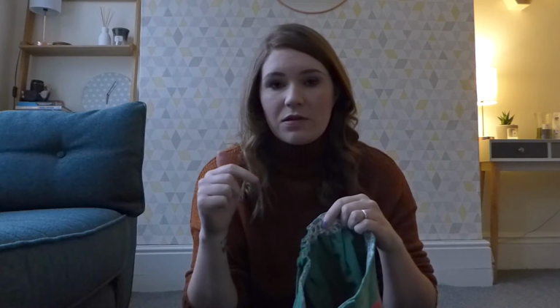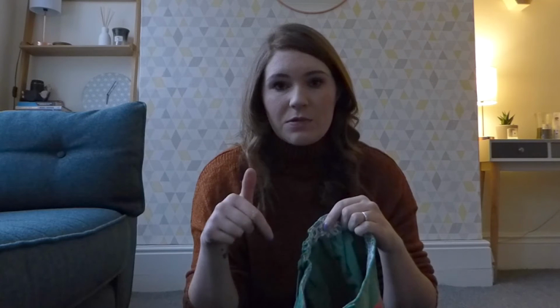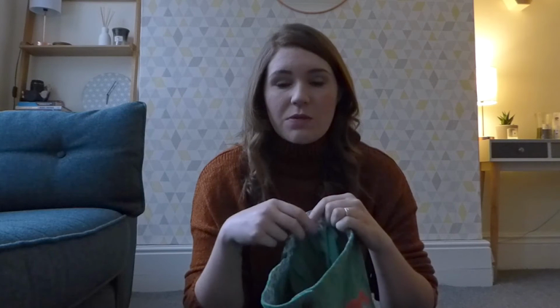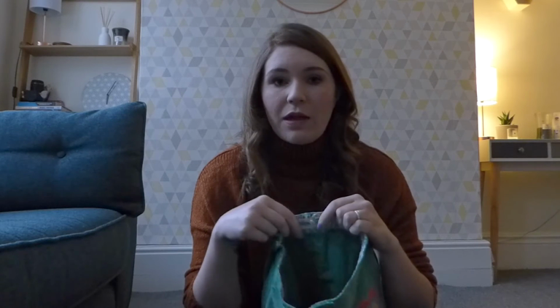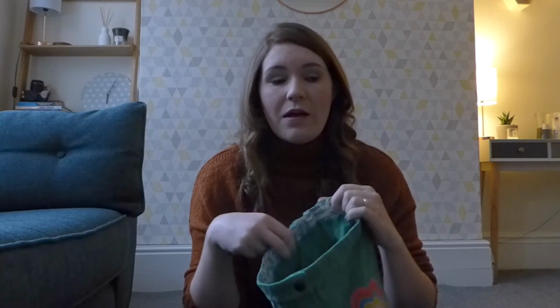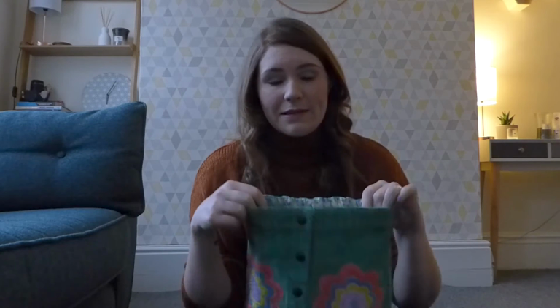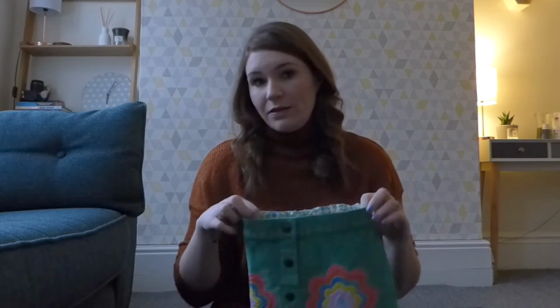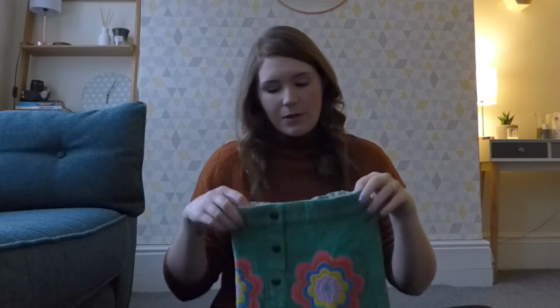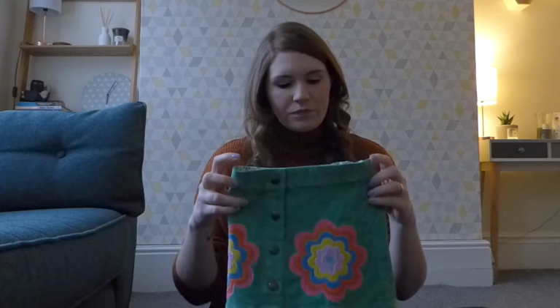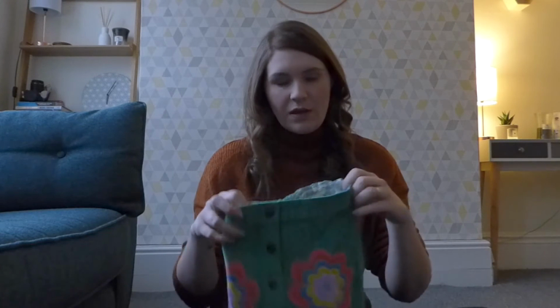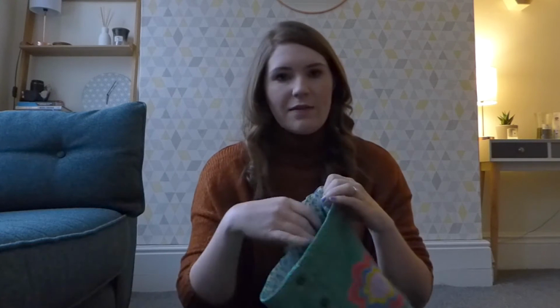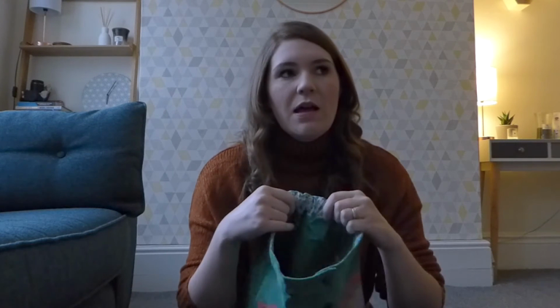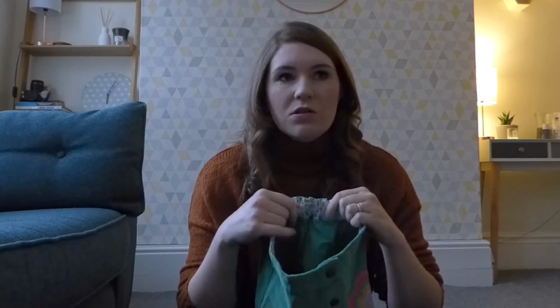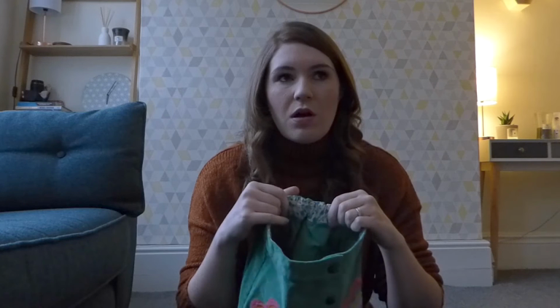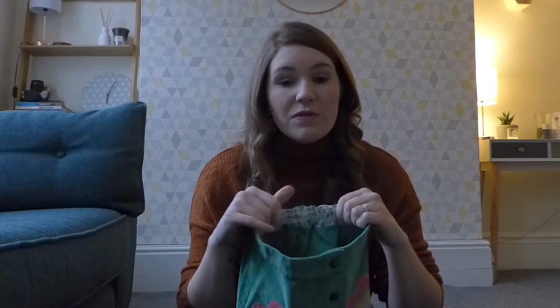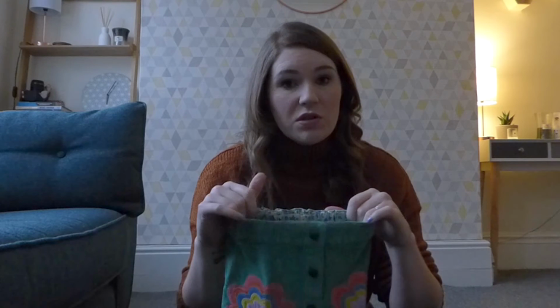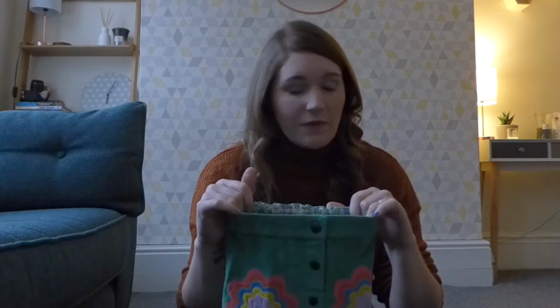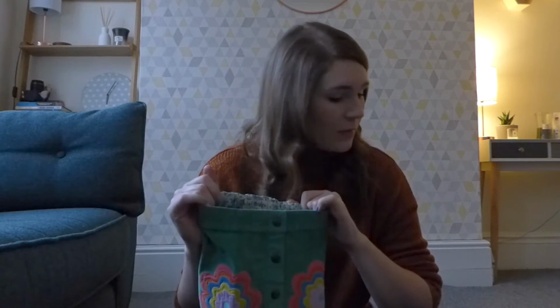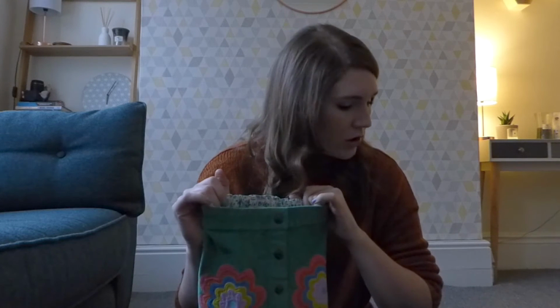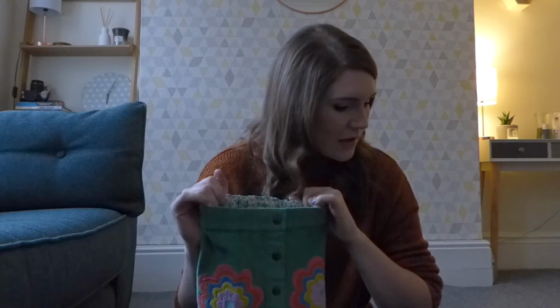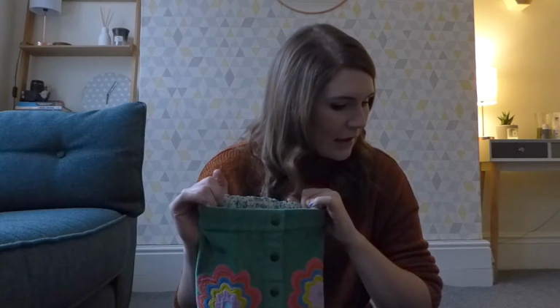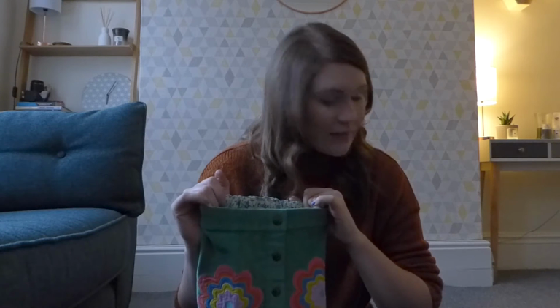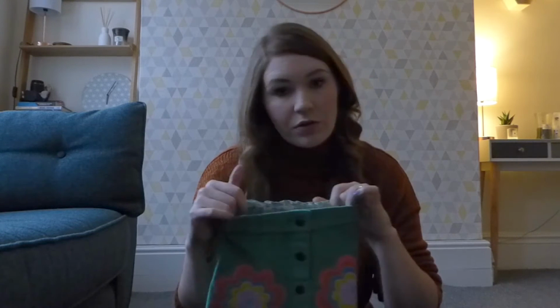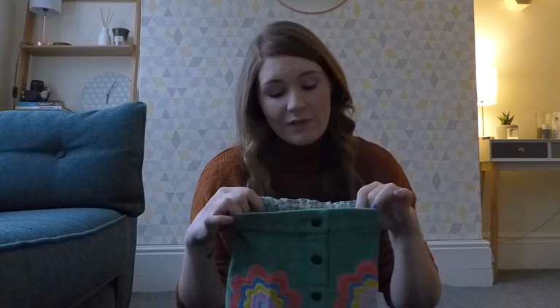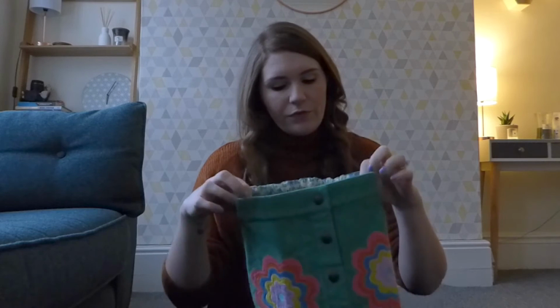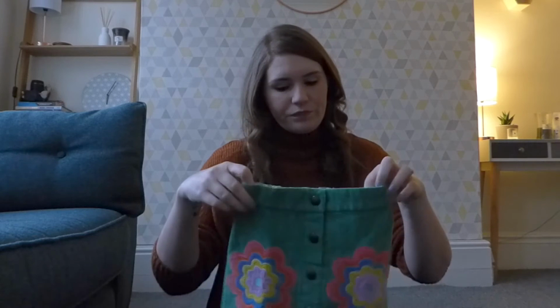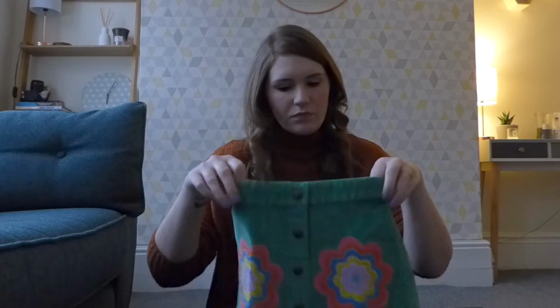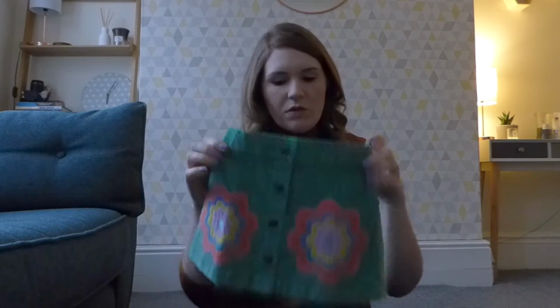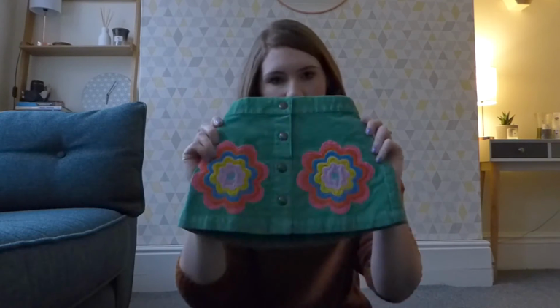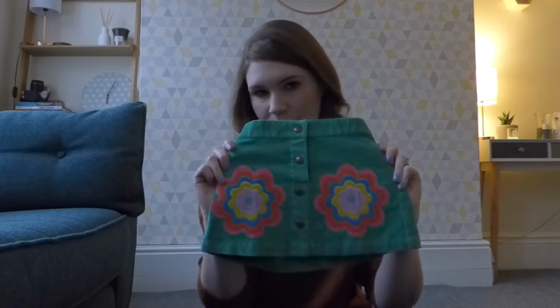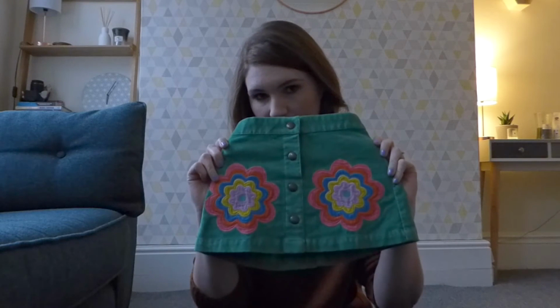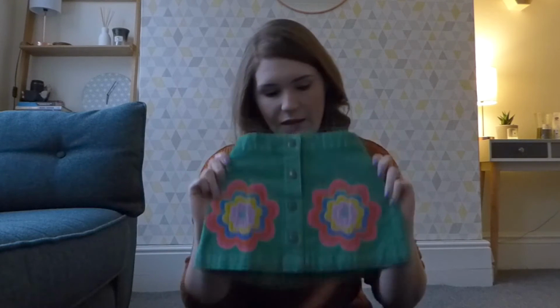I'll leave links in the description to anything that is still available. Most of it should still be available because I think this is all new season stuff. So yeah, that's the skirt.